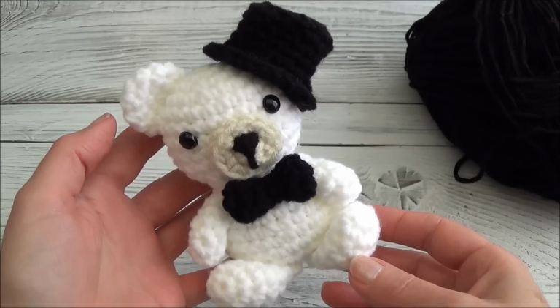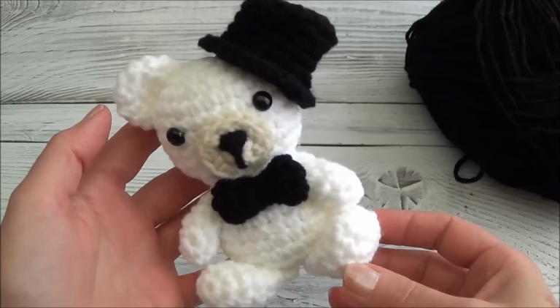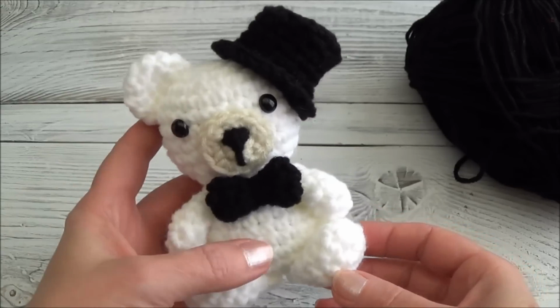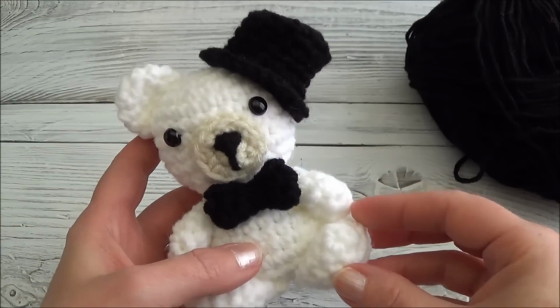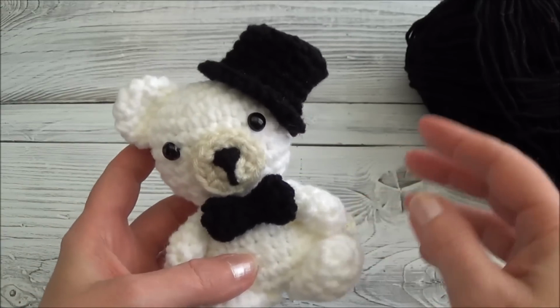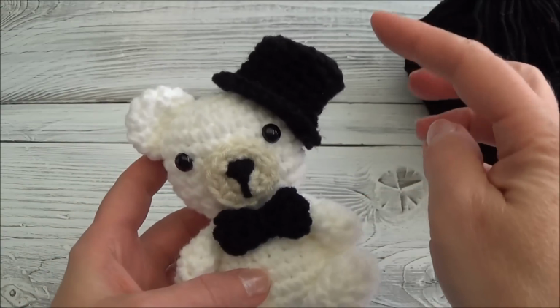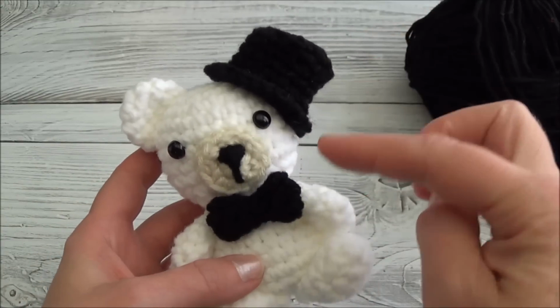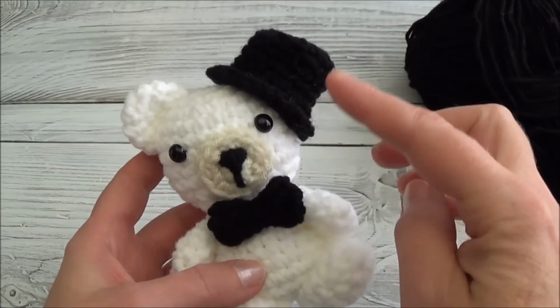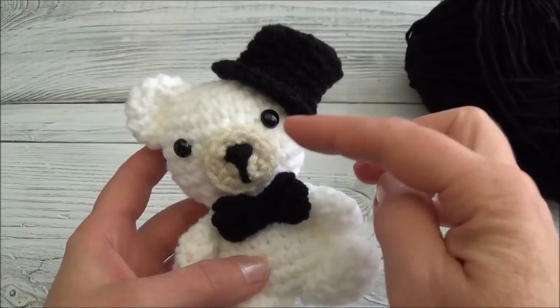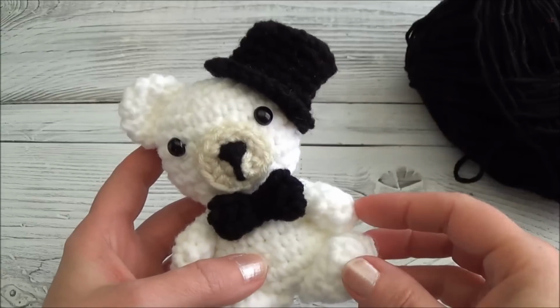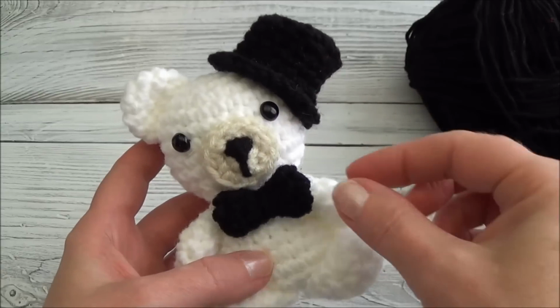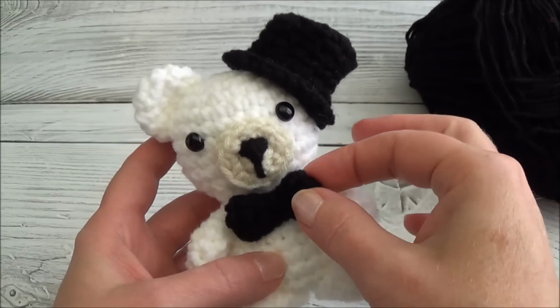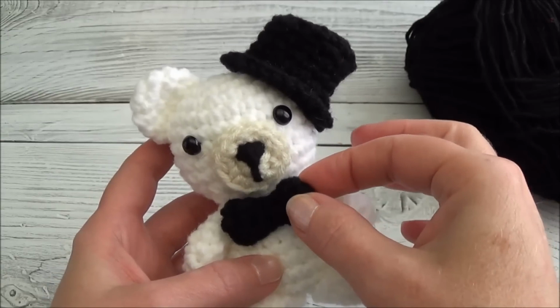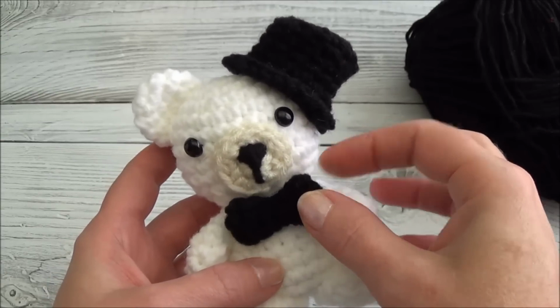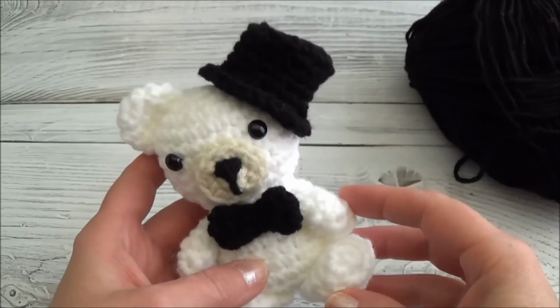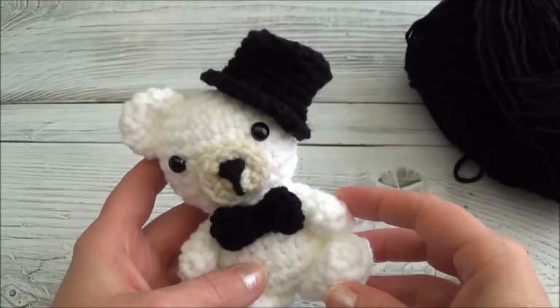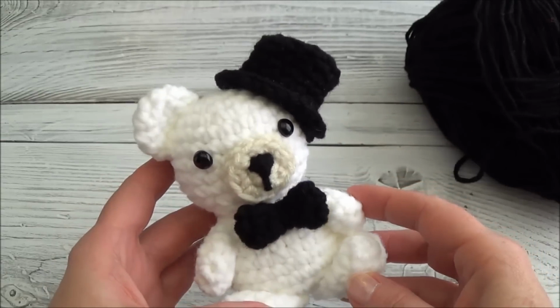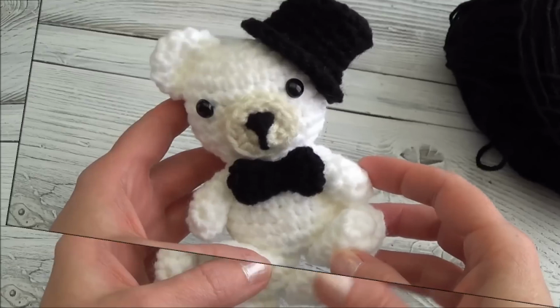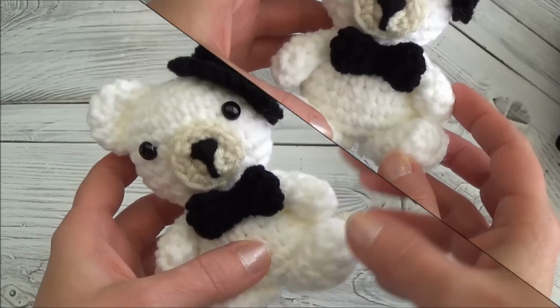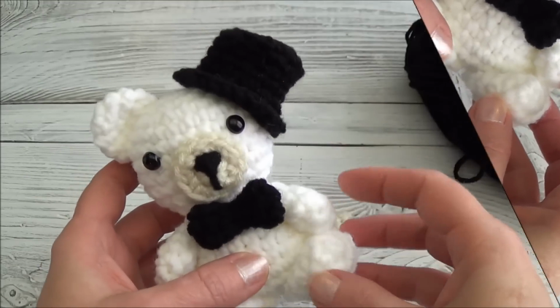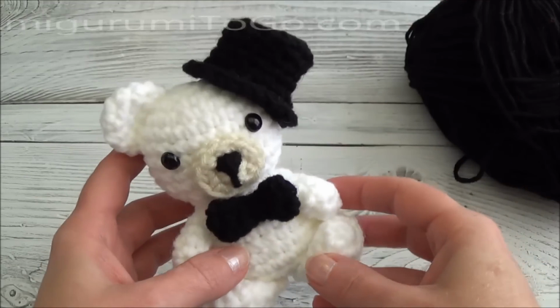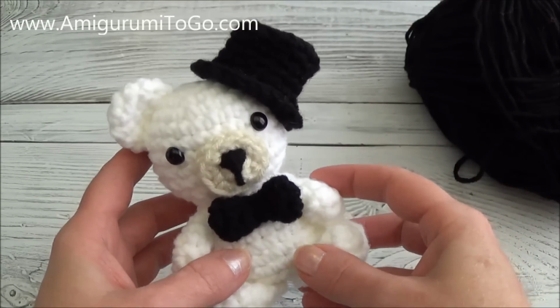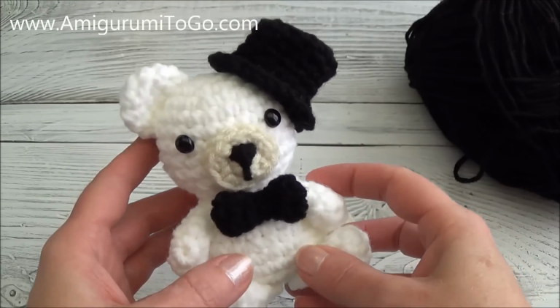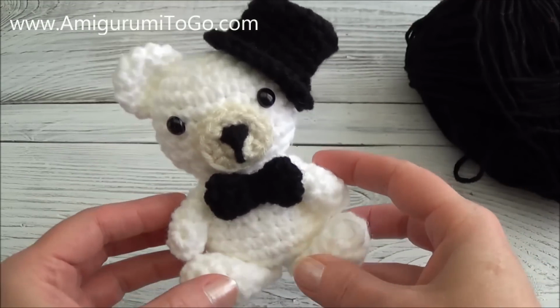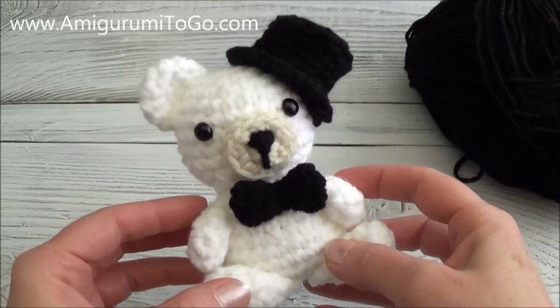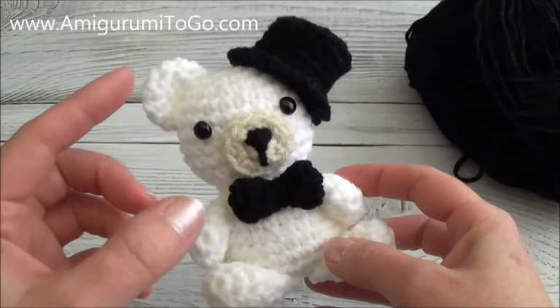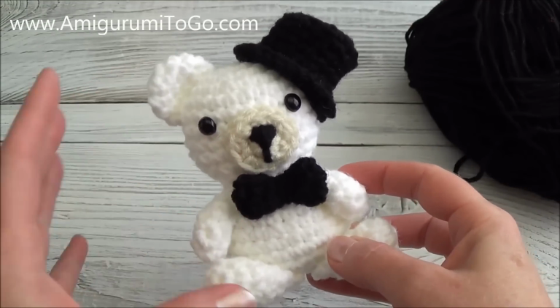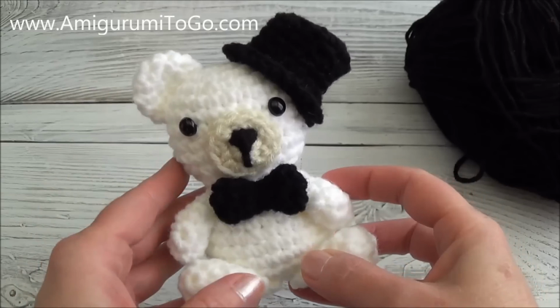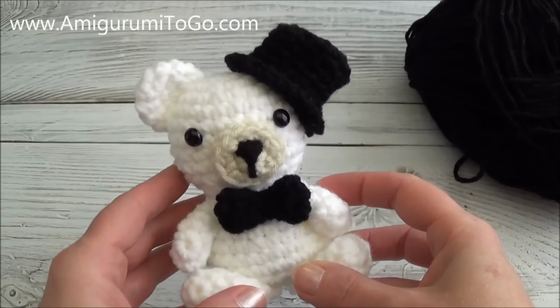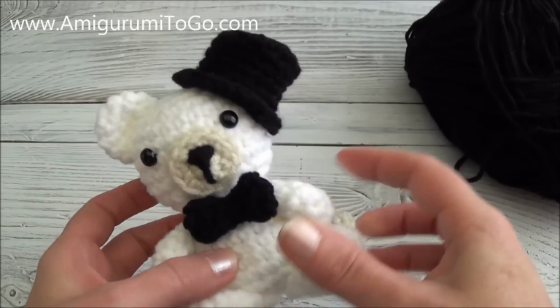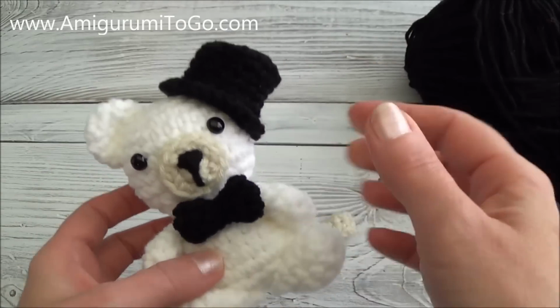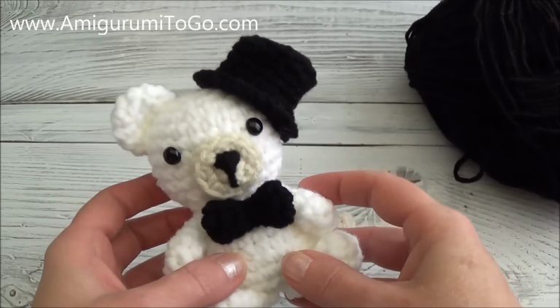Hi guys, welcome back. This is part 3 of the wedding accessories for the mini crocheted bear. In this video we're making a little bow tie. If this is the first time you've seen one of these videos, there is a playlist that will walk you through all the steps of making this bear and all the accessories that go with it.